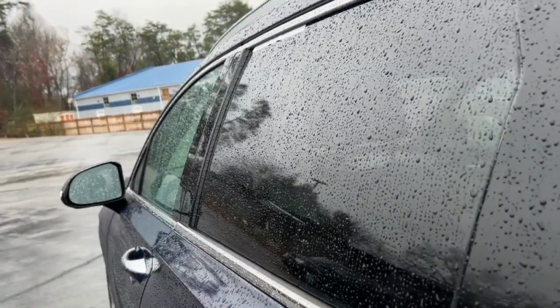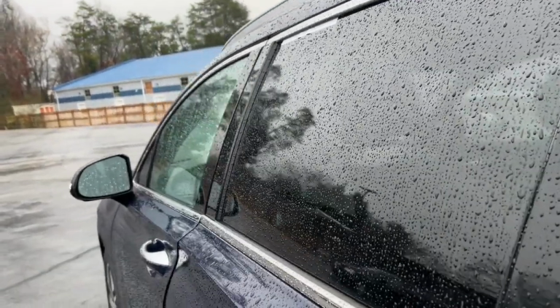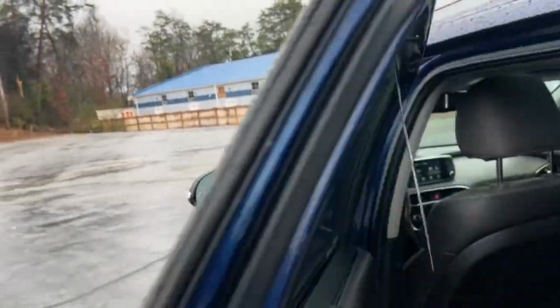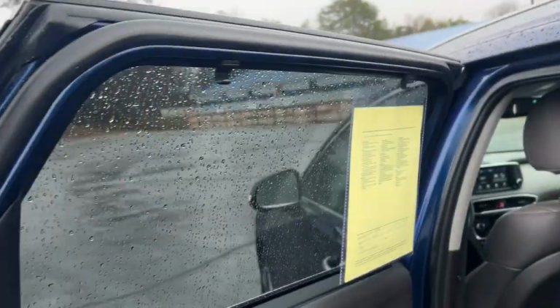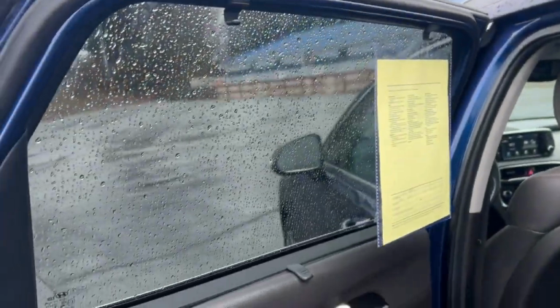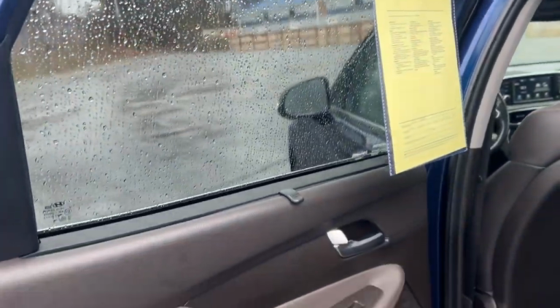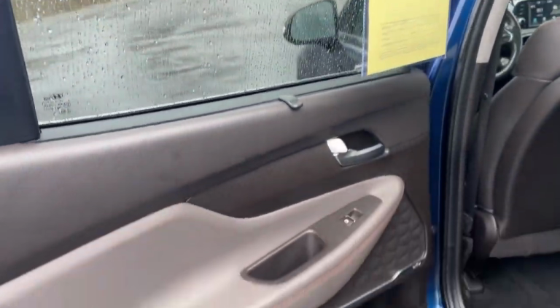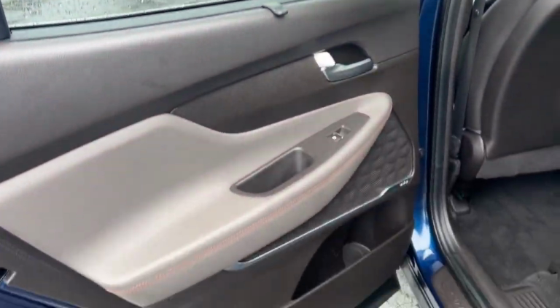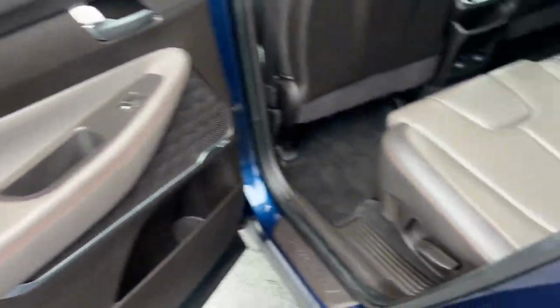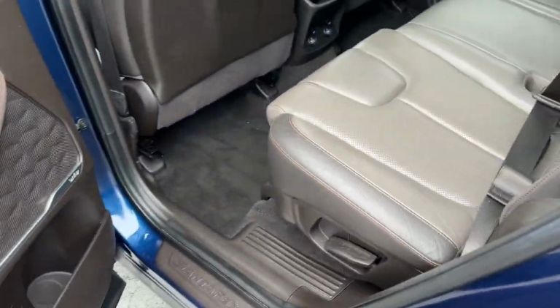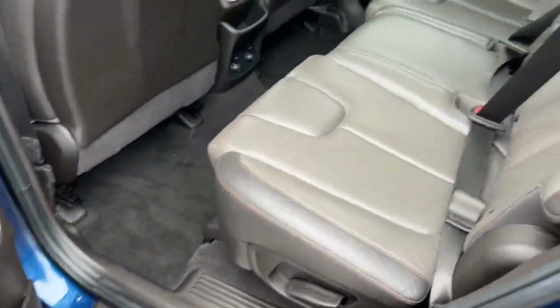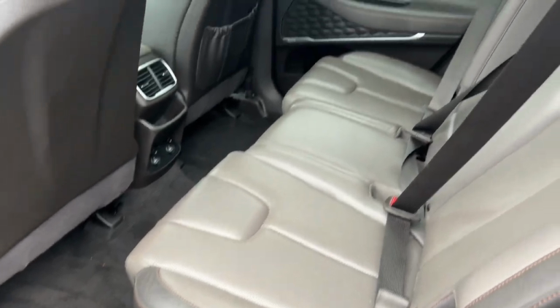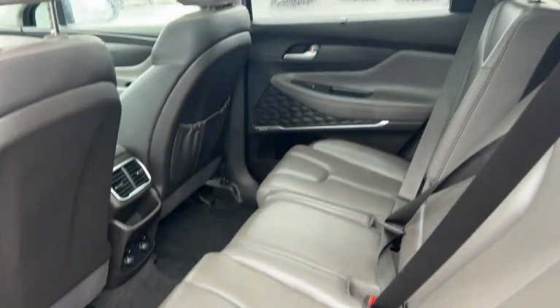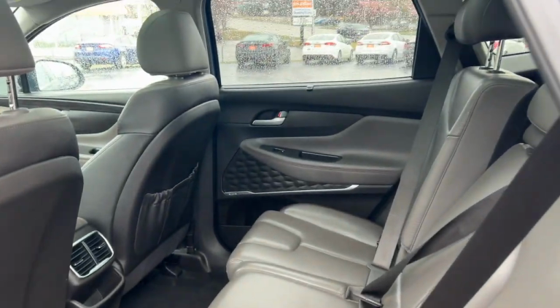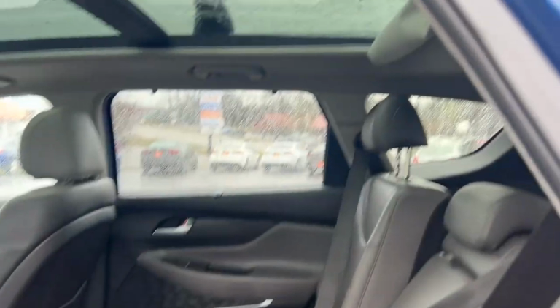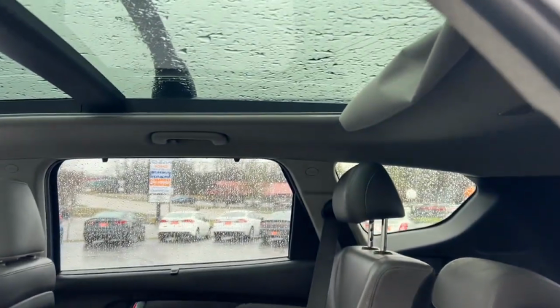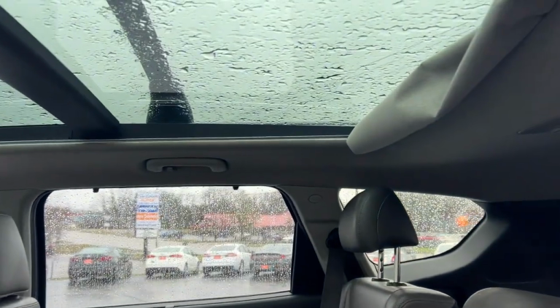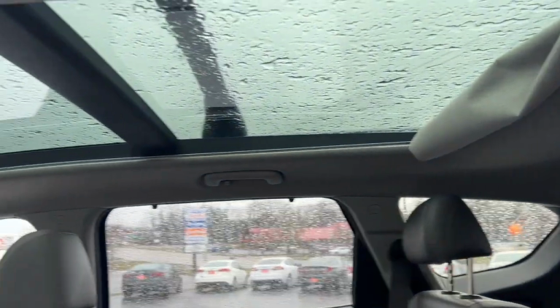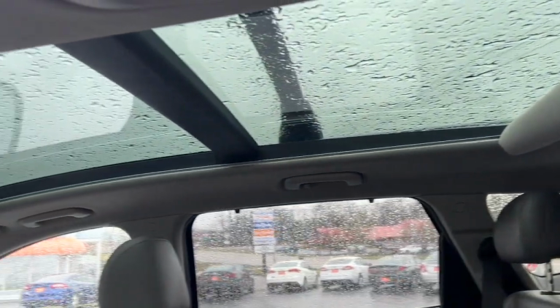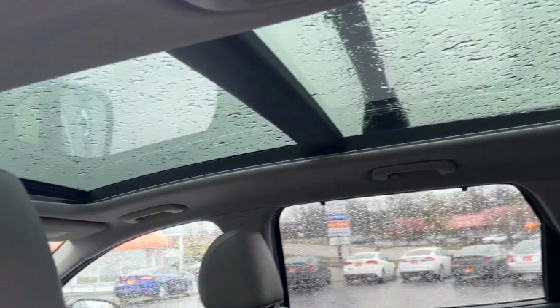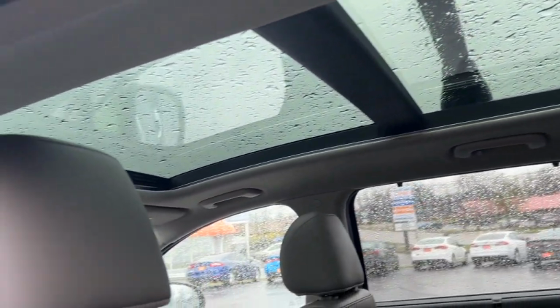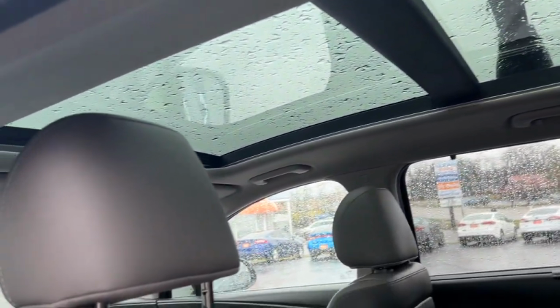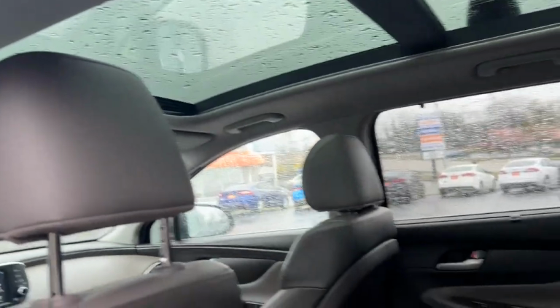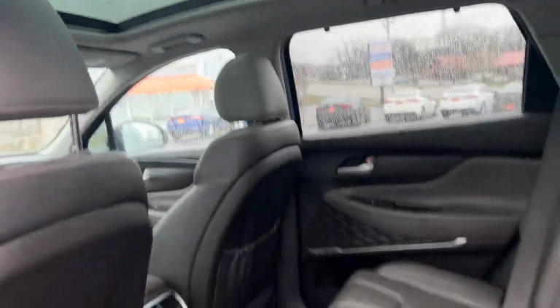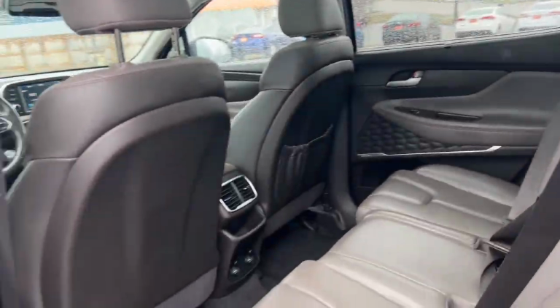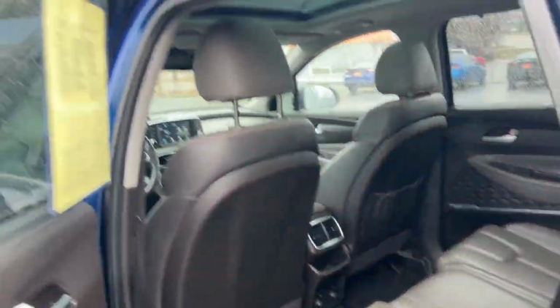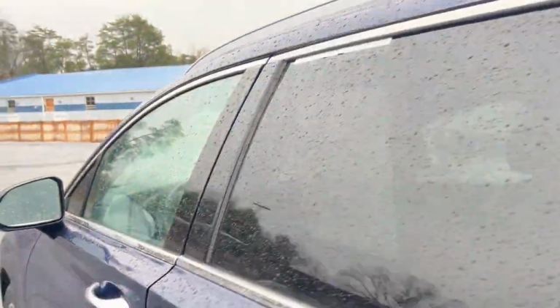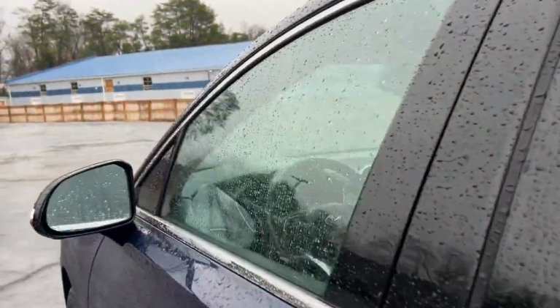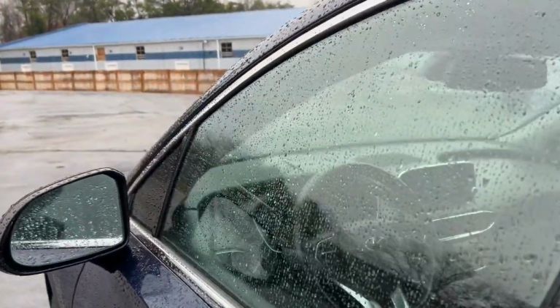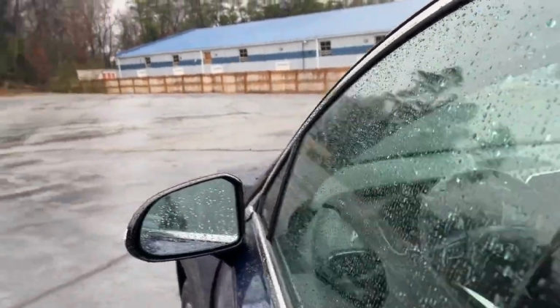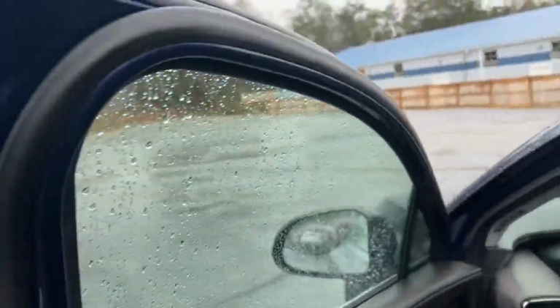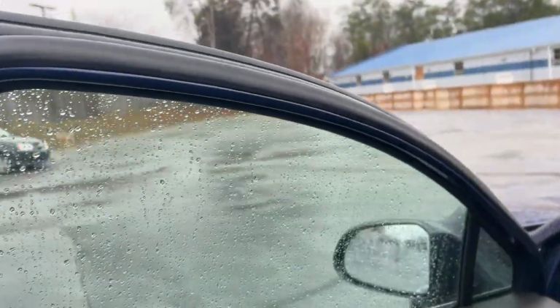Apple CarPlay and/or Android Auto, Keyless Entry, Moonroof, Backup Camera, Satellite Radio, Power Passenger Seat, Power Lift Gate, Heated Mirrors, Fog Lamps, Dual Zone AC.